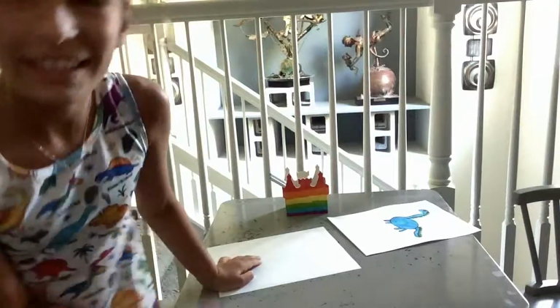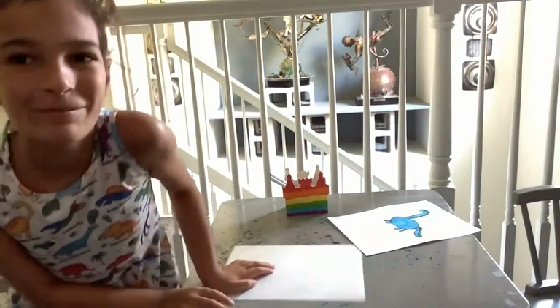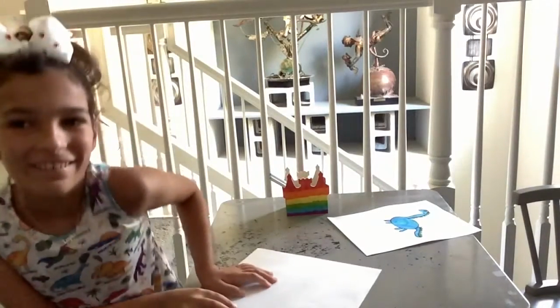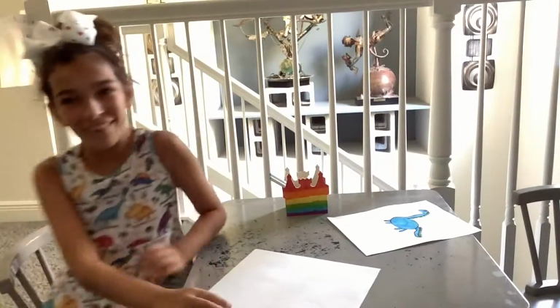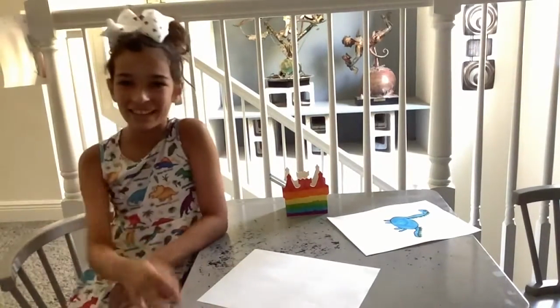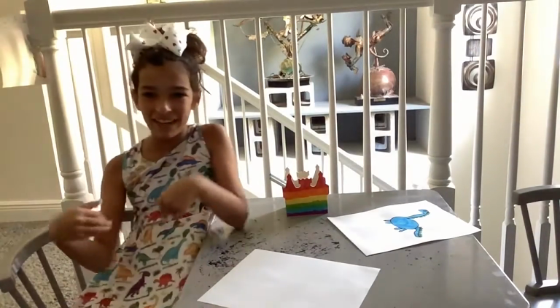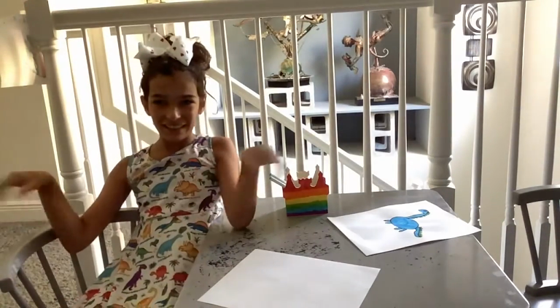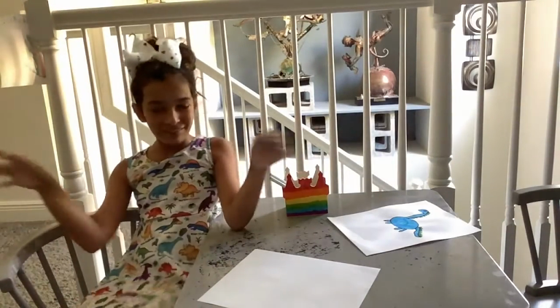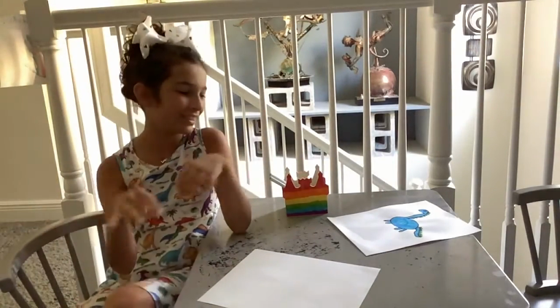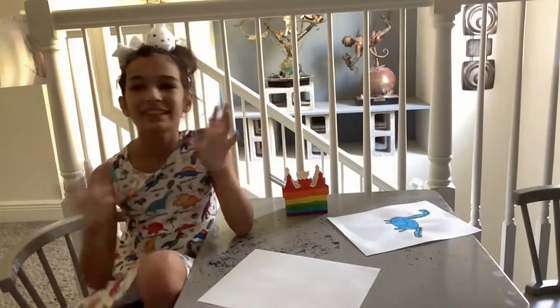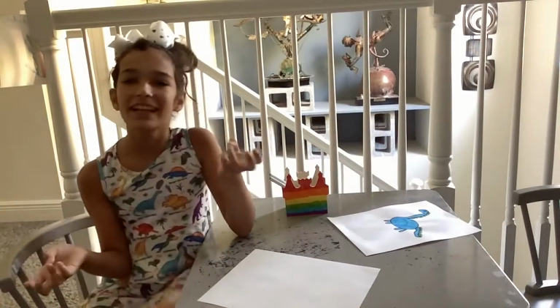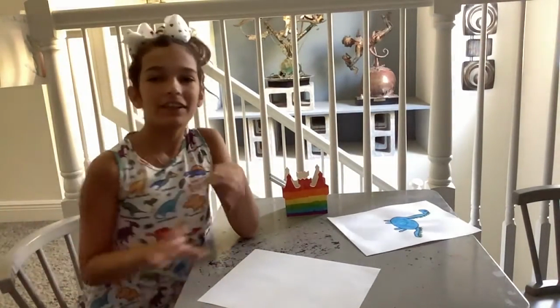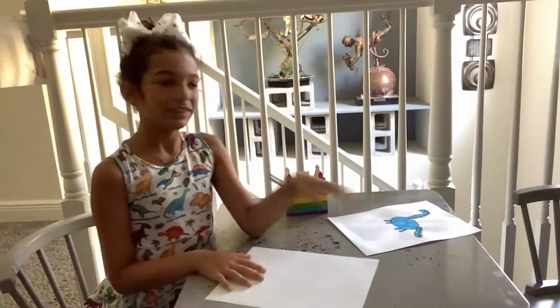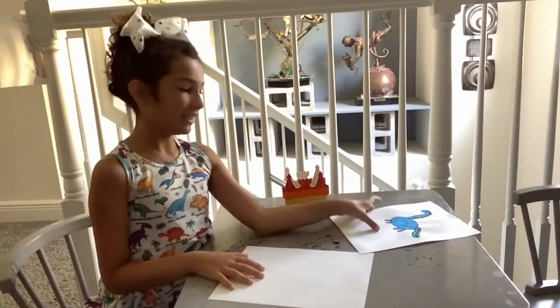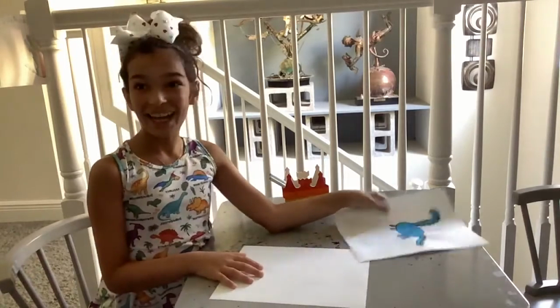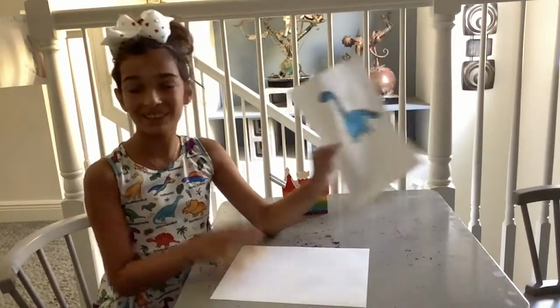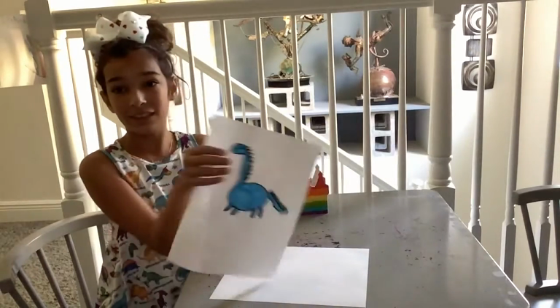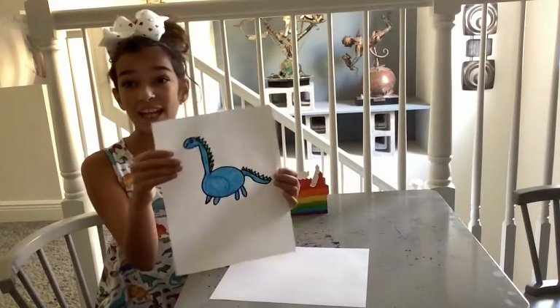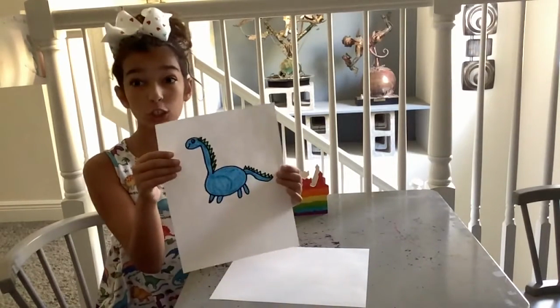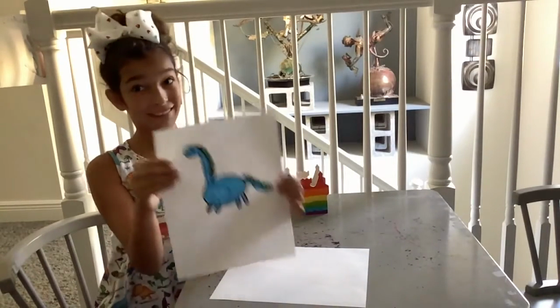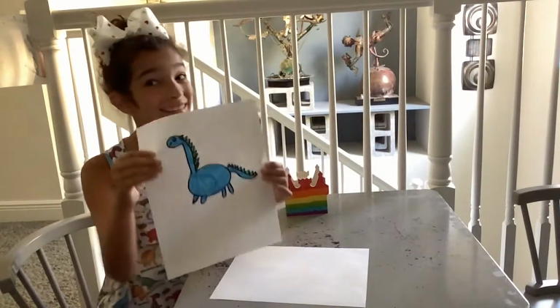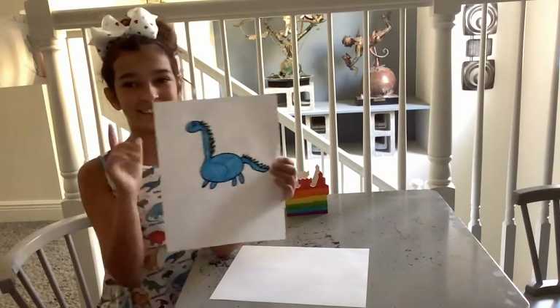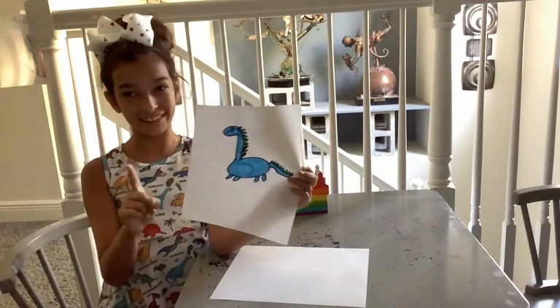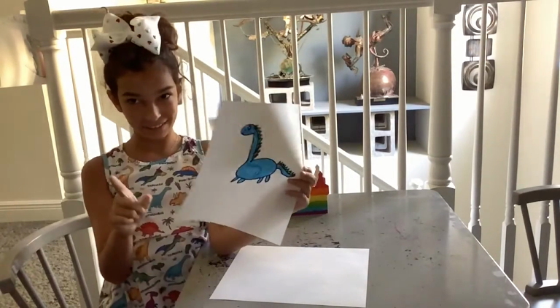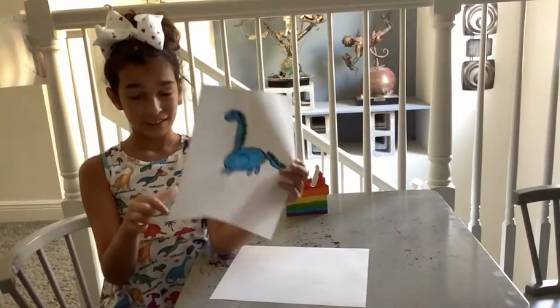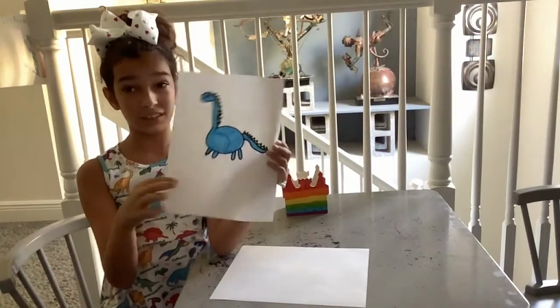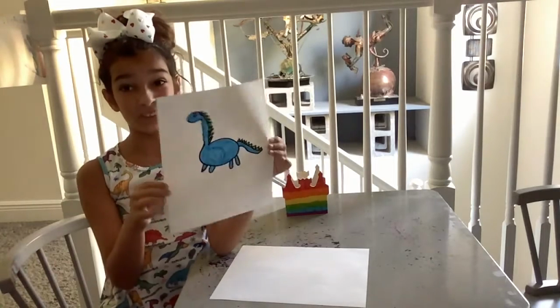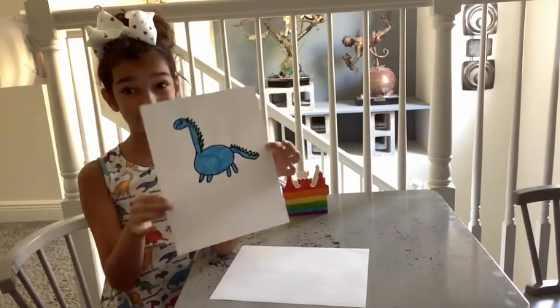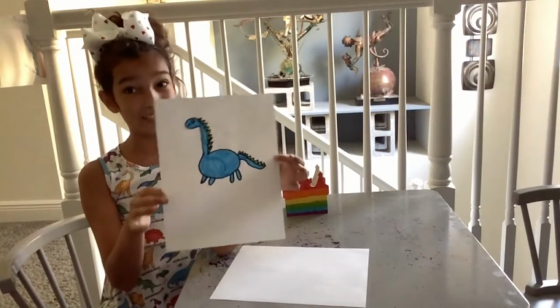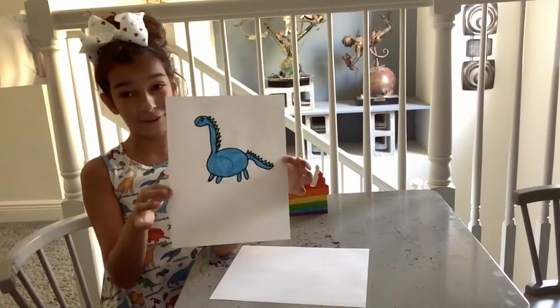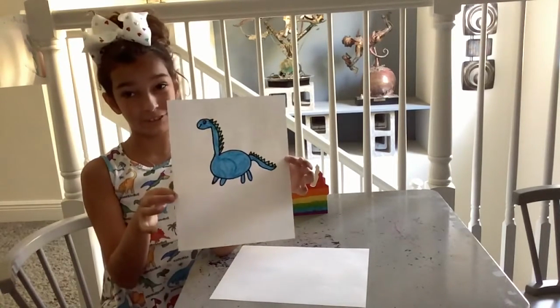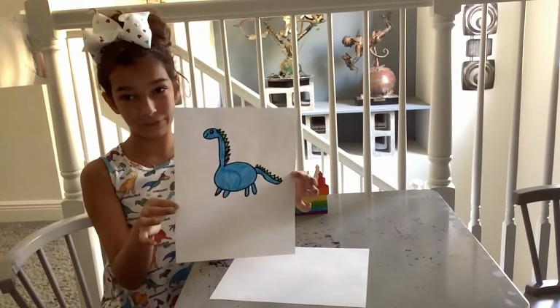Hello everybody and welcome back to my channel. Today we're going to draw a dinosaur. Dinosaurs are extinct, which means they don't live anymore. Super cool.